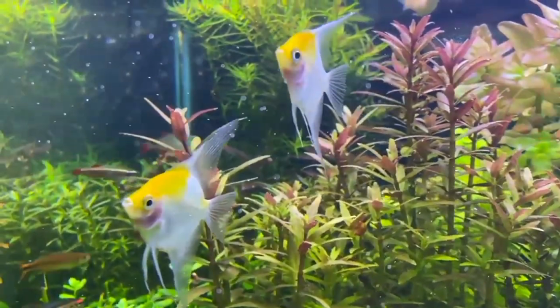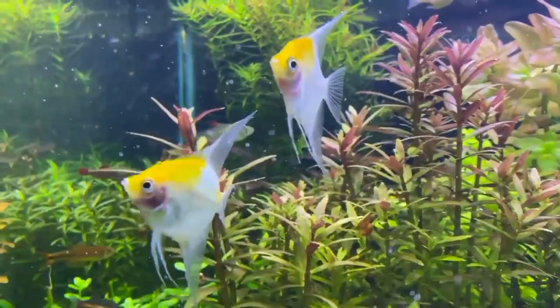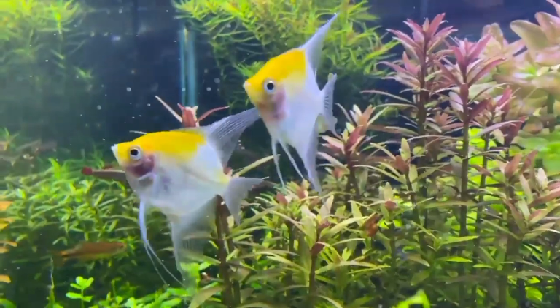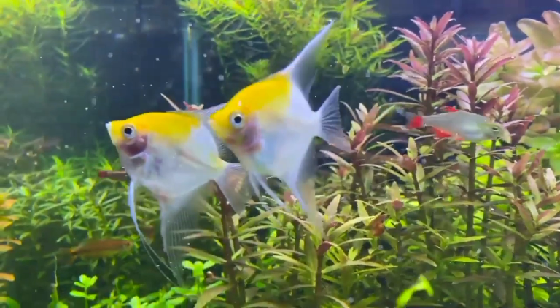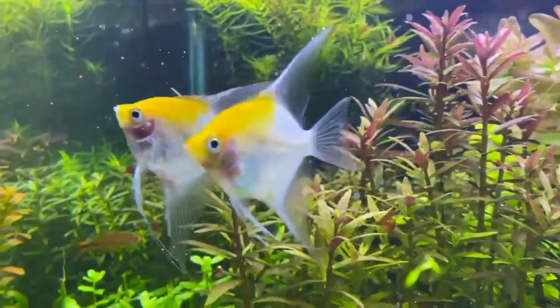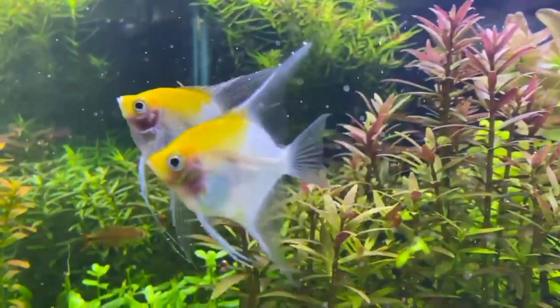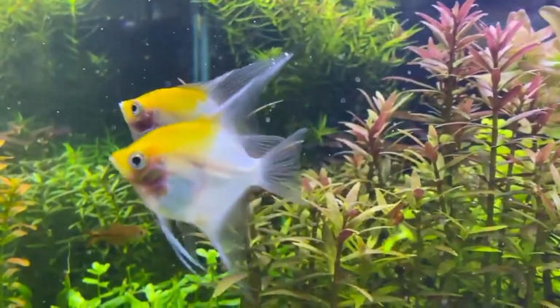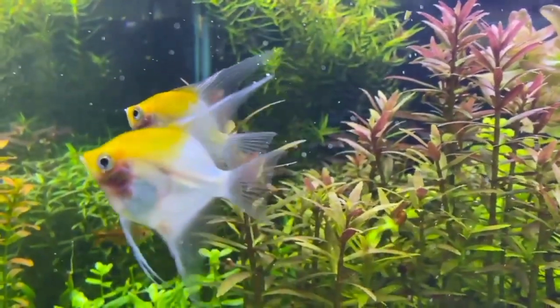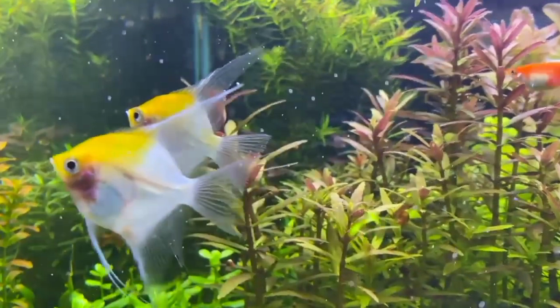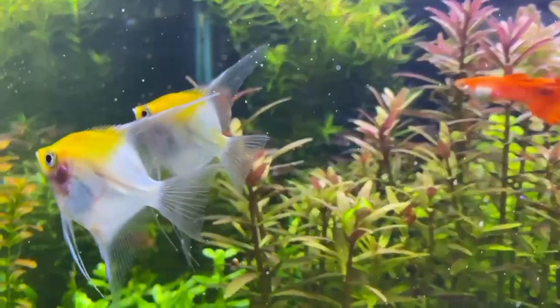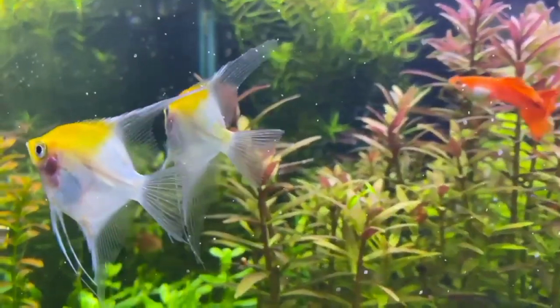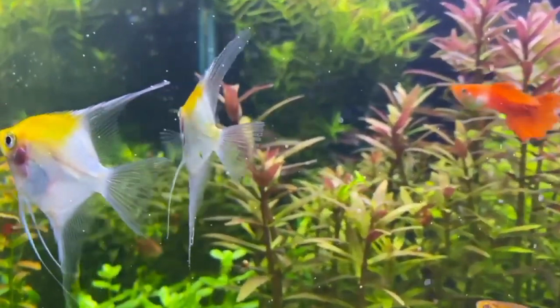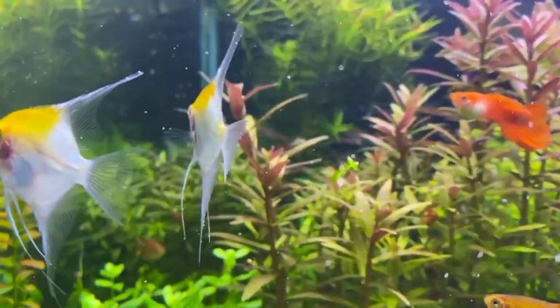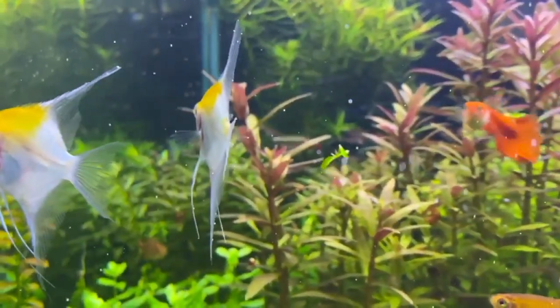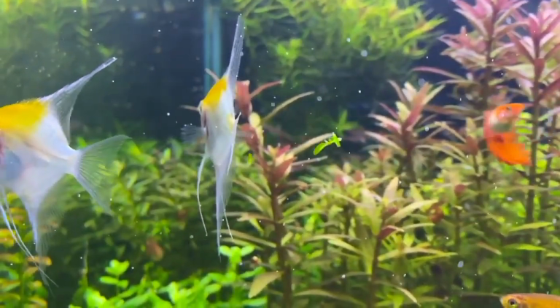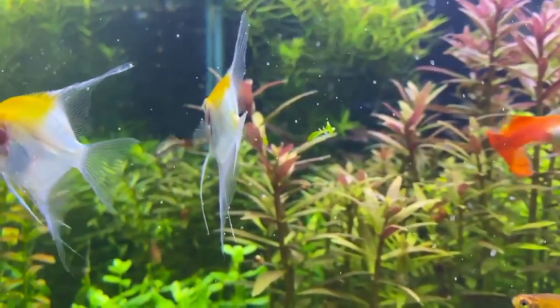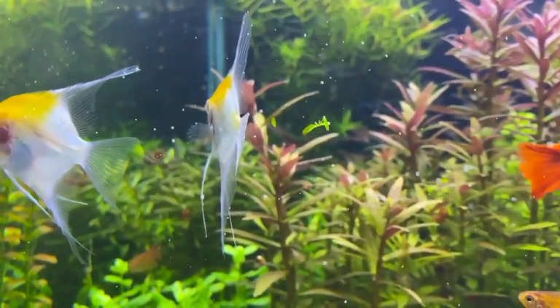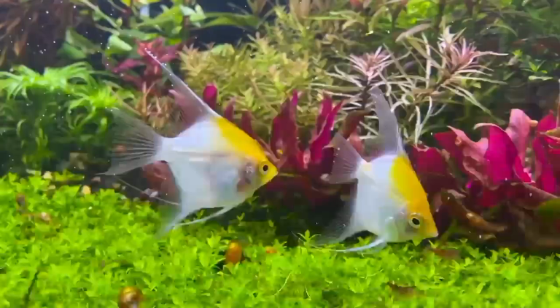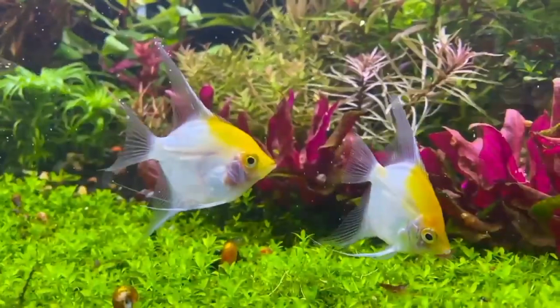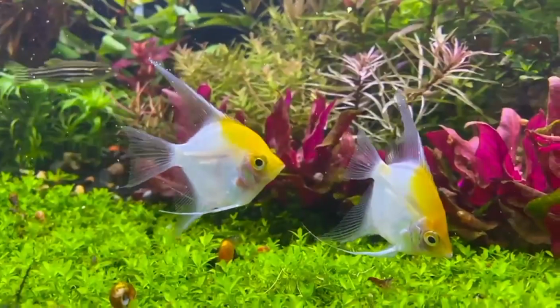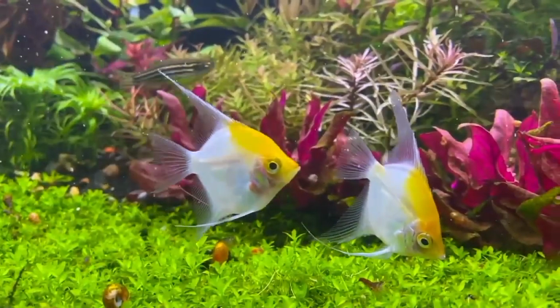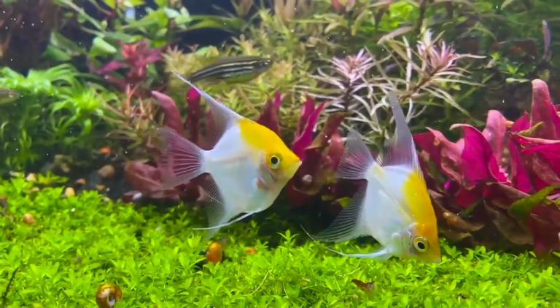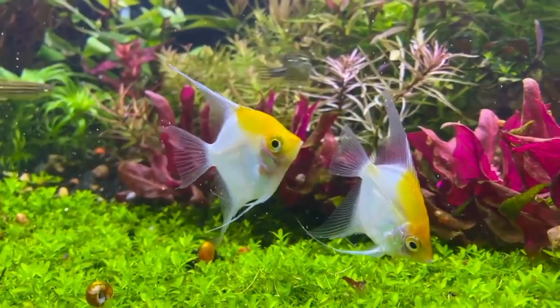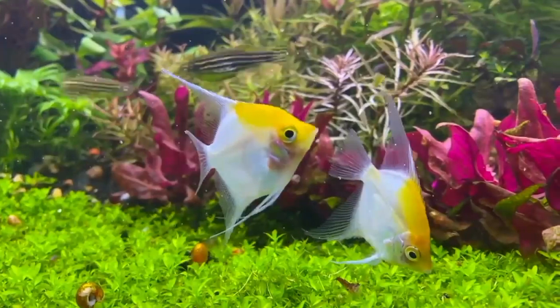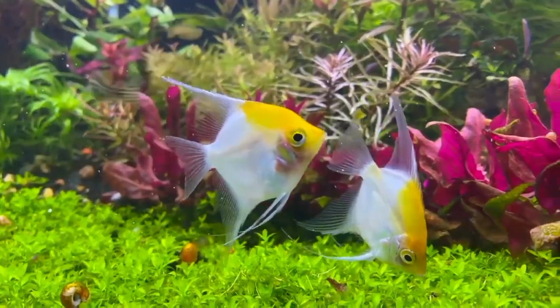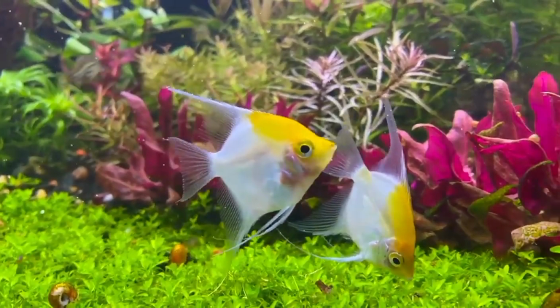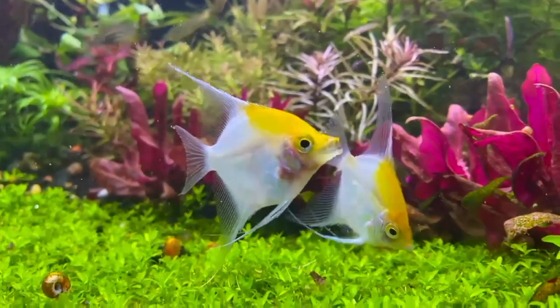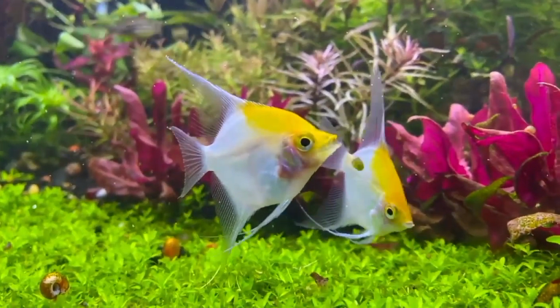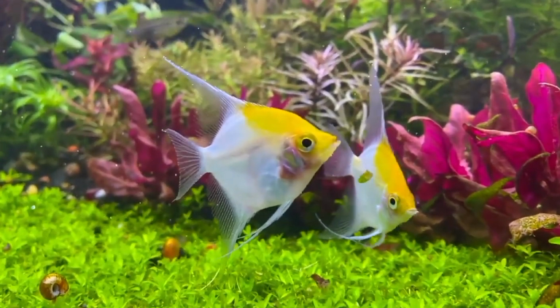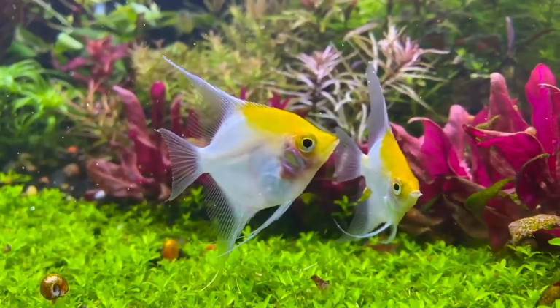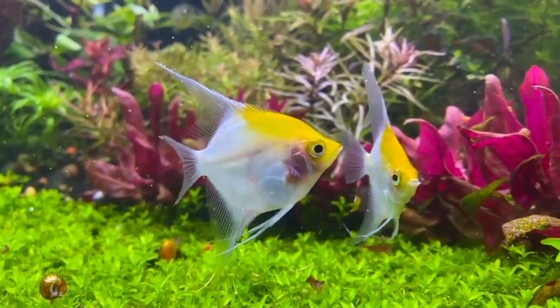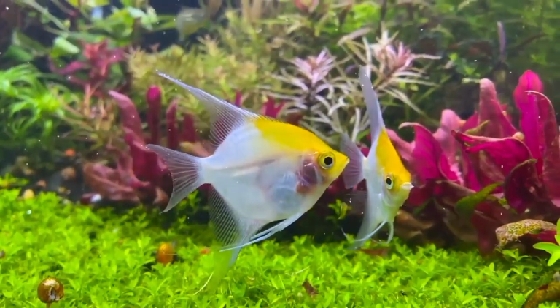Angelfish breathe through their gills, extracting dissolved oxygen from the water. In an aquarium, oxygen levels can drop due to factors like overcrowding, high temperatures, or poor water circulation.